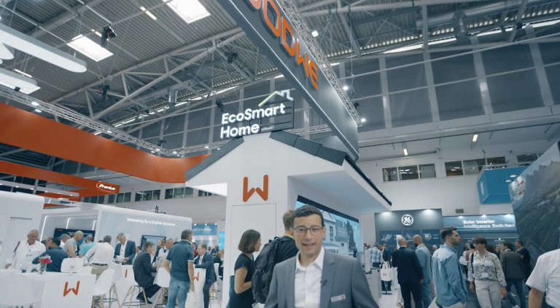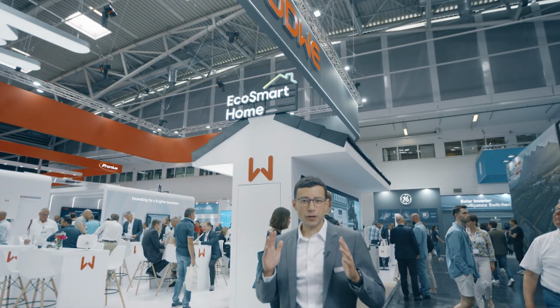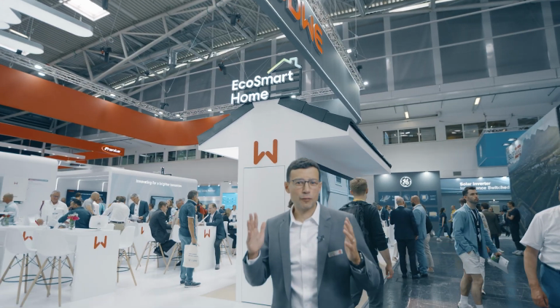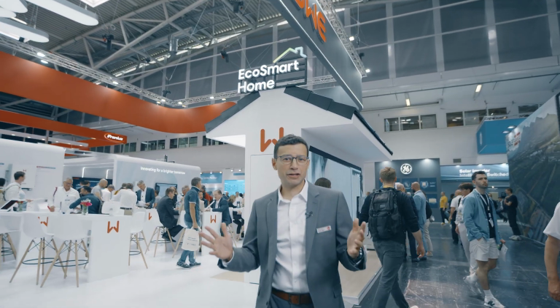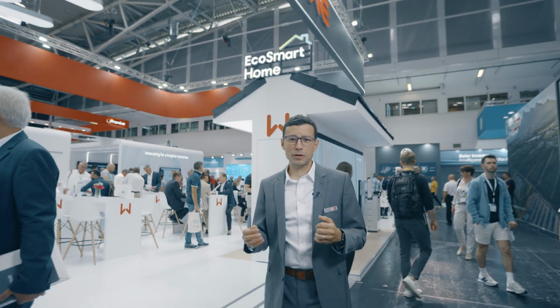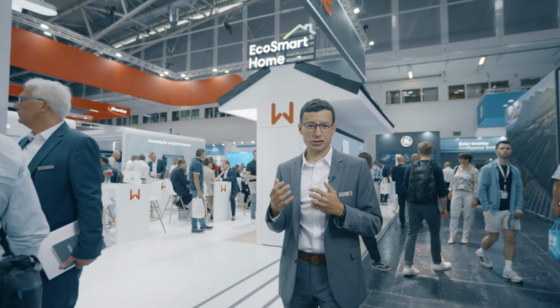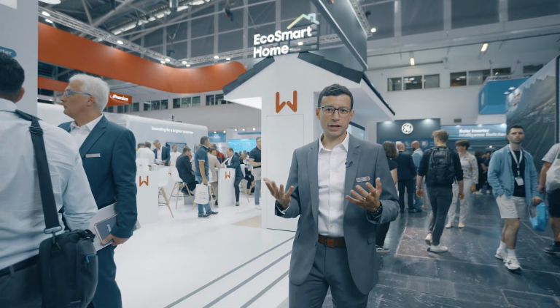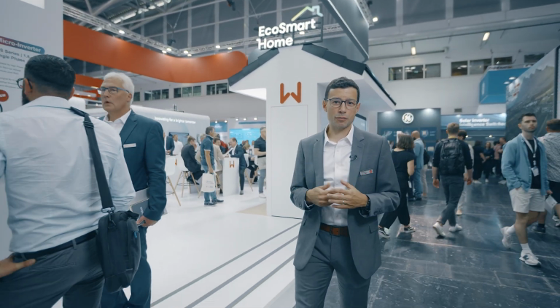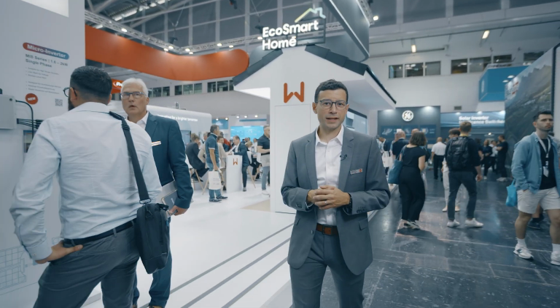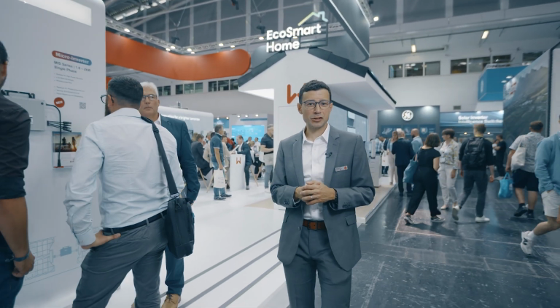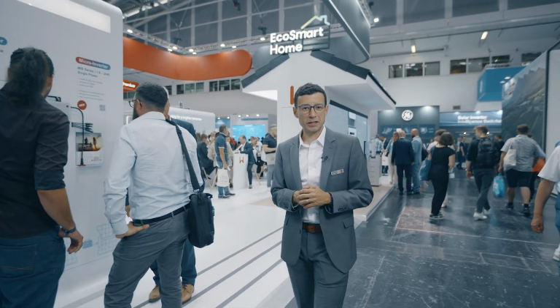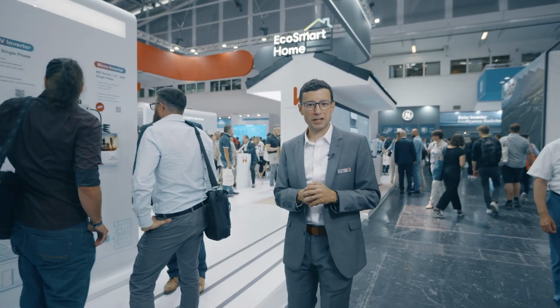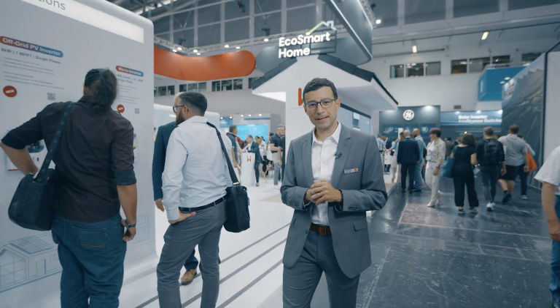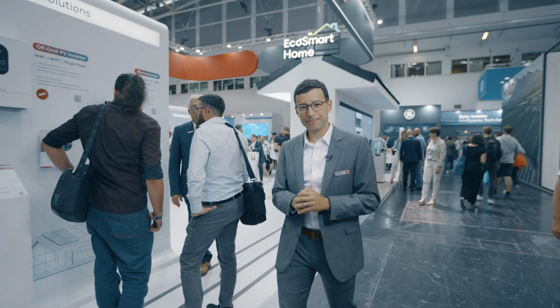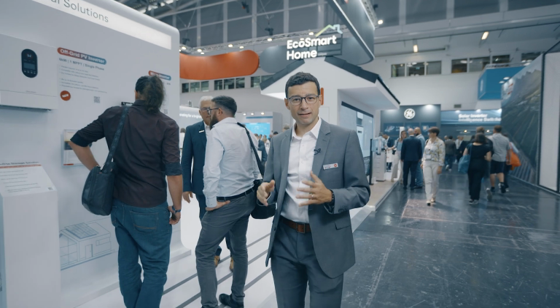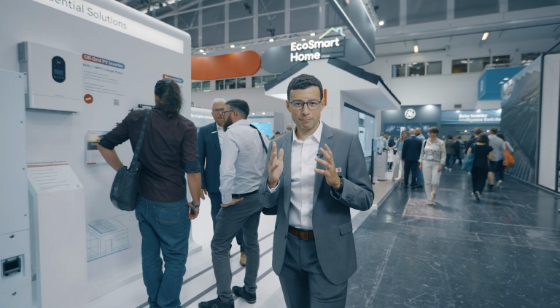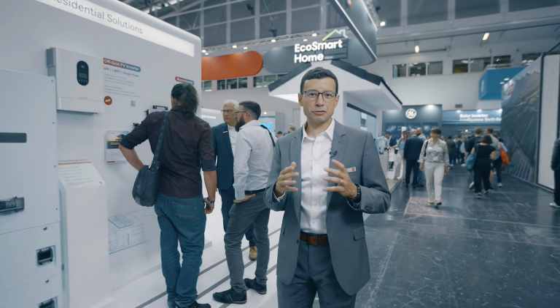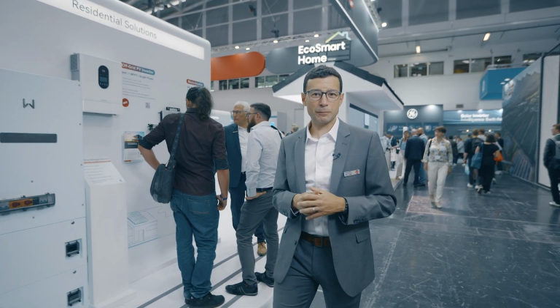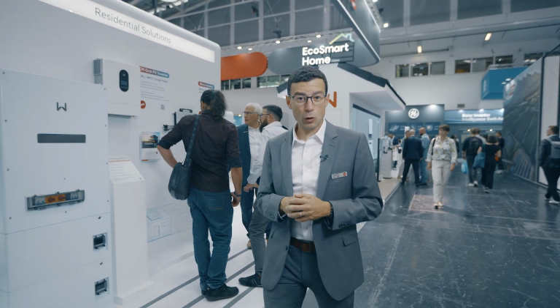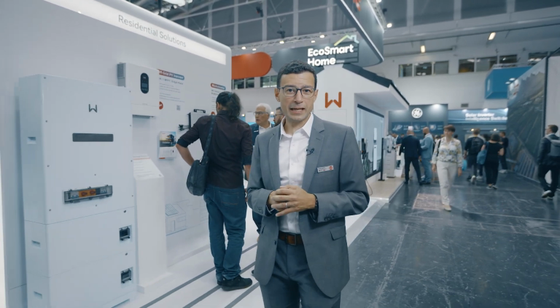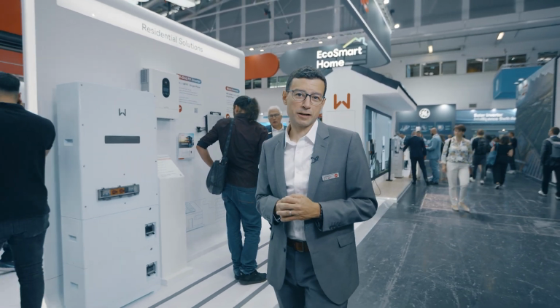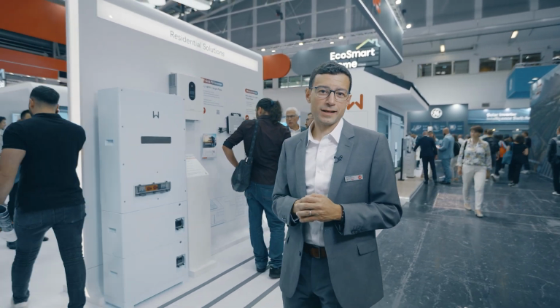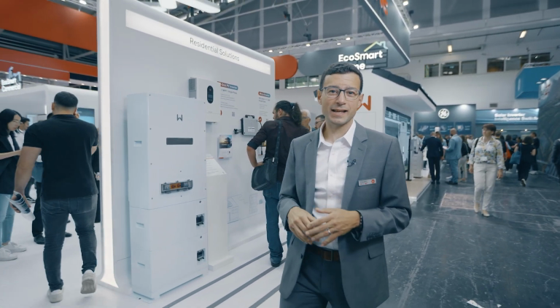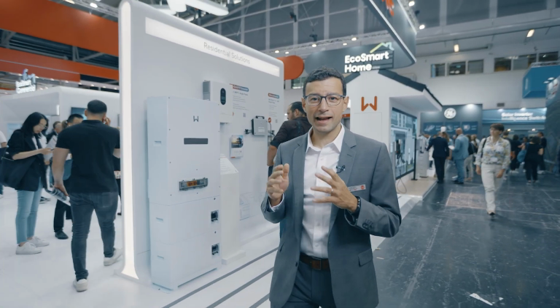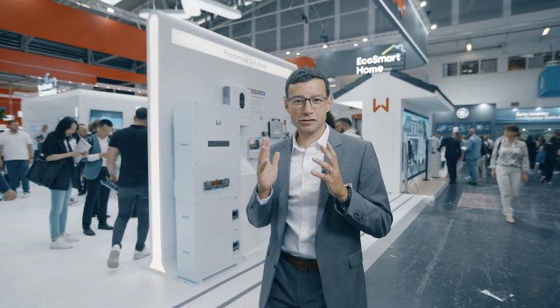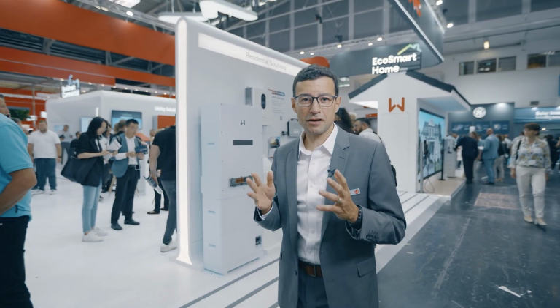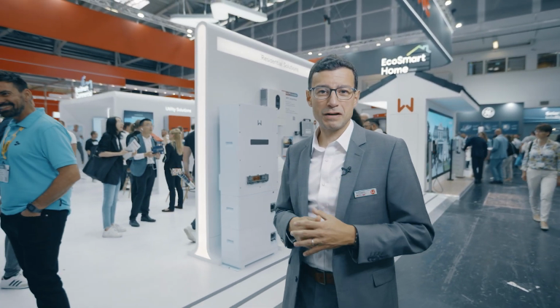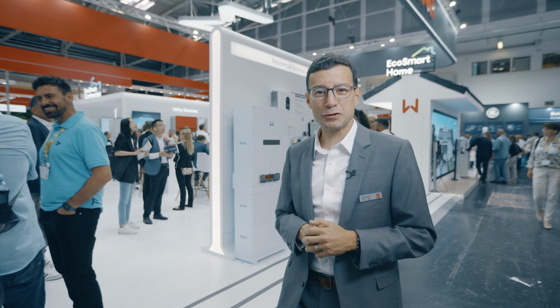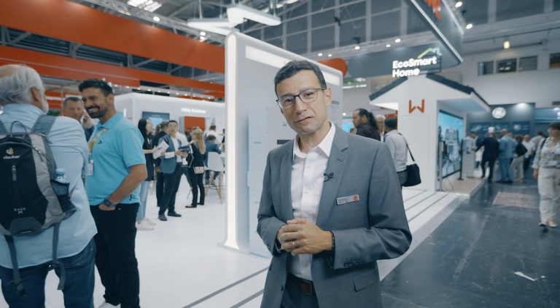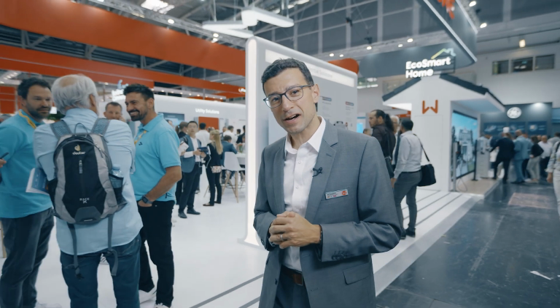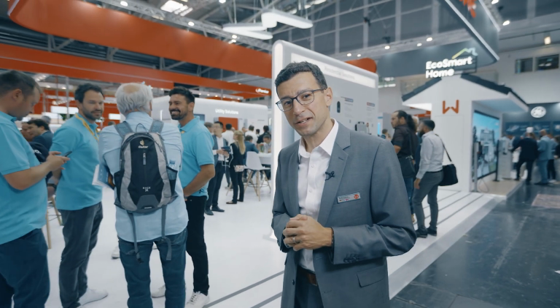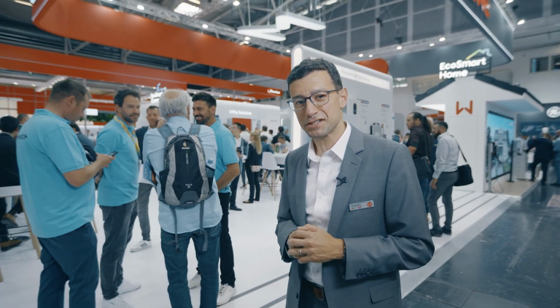Thank you all for having joined me on this tour of our booth at InterSolar 2023. Make sure to follow us and keep in touch with us. Let's together drive the future of smart green energy.